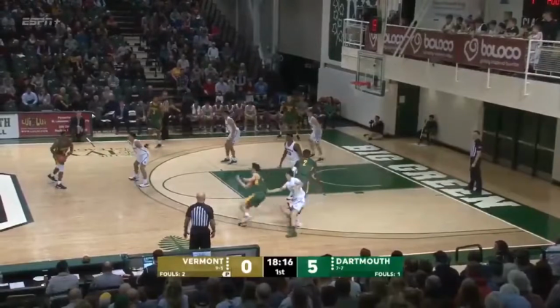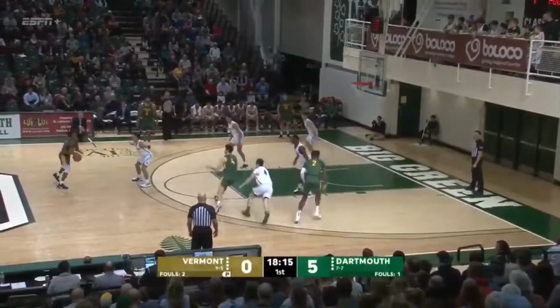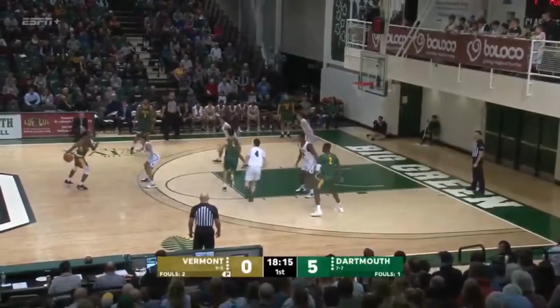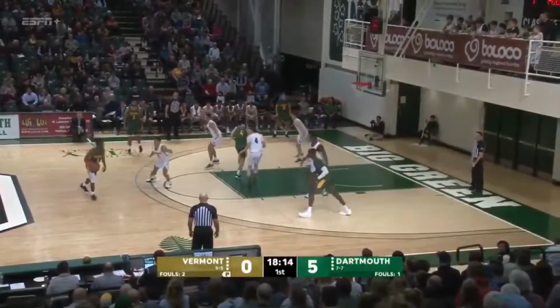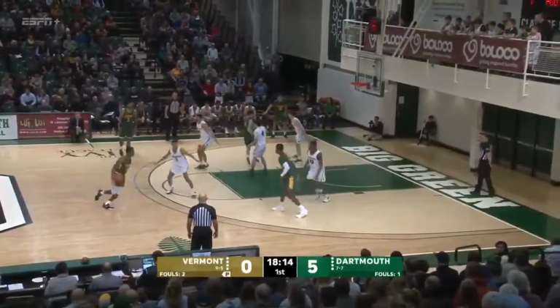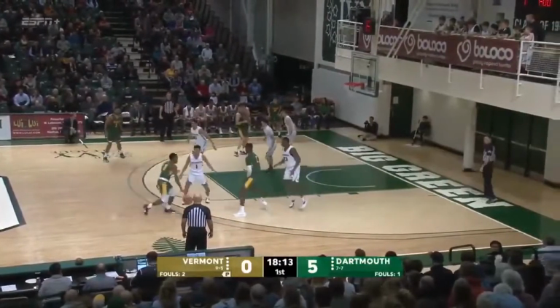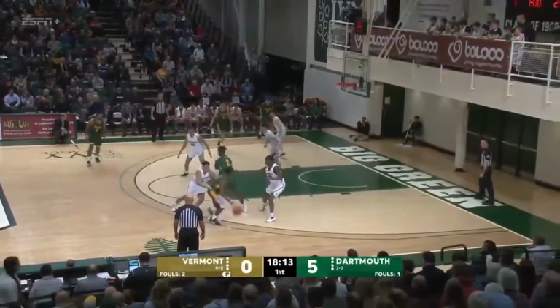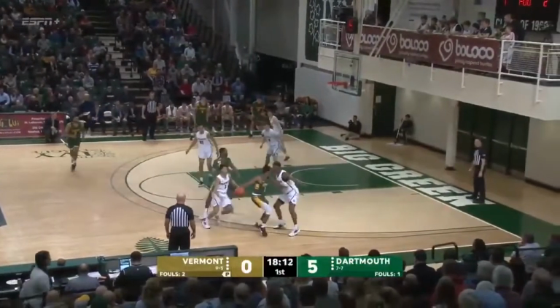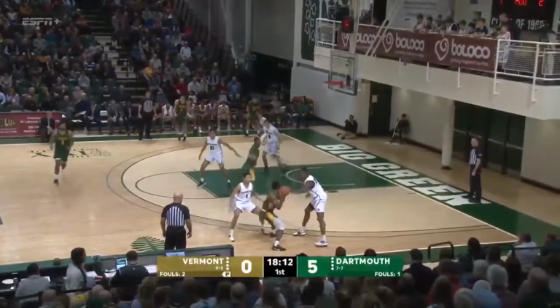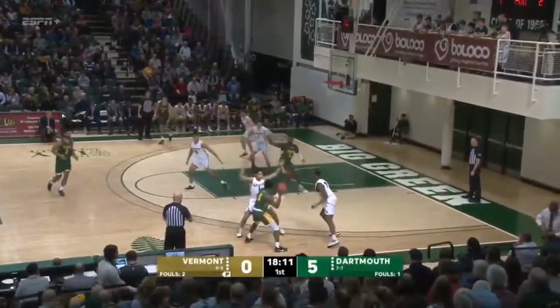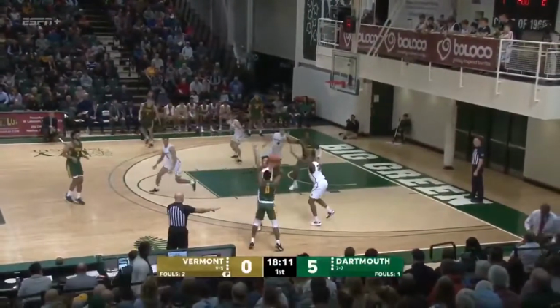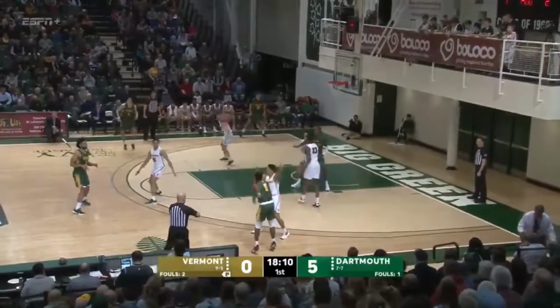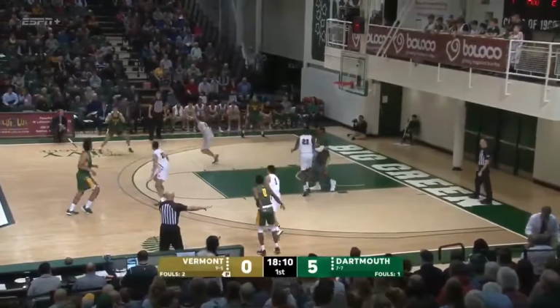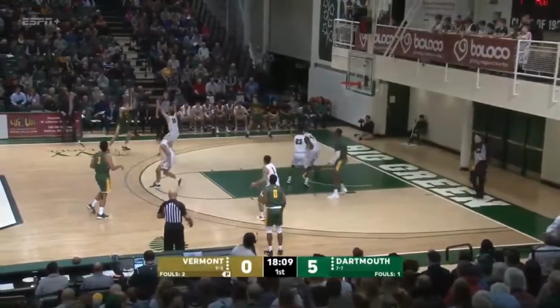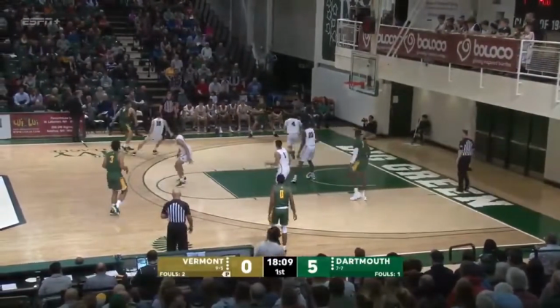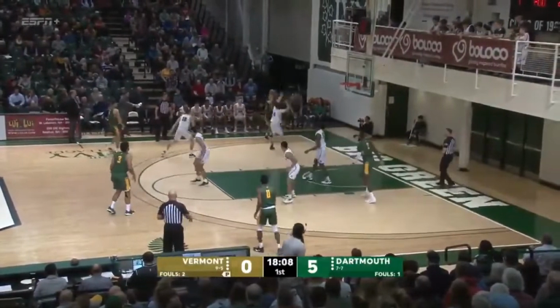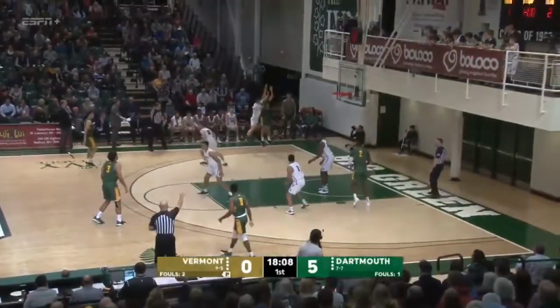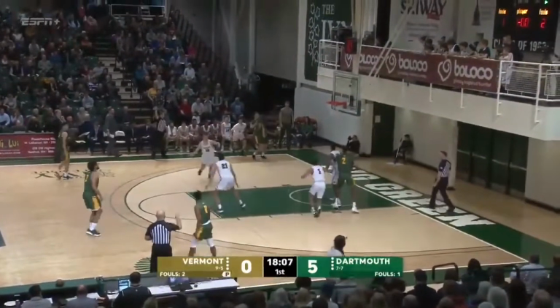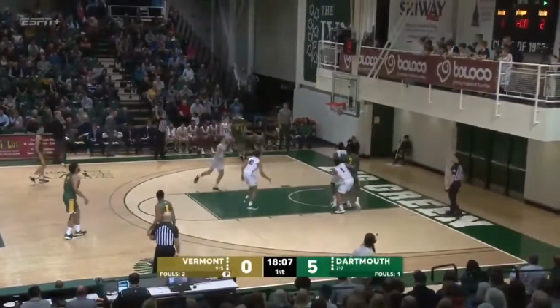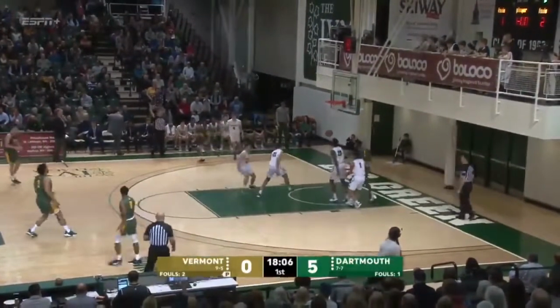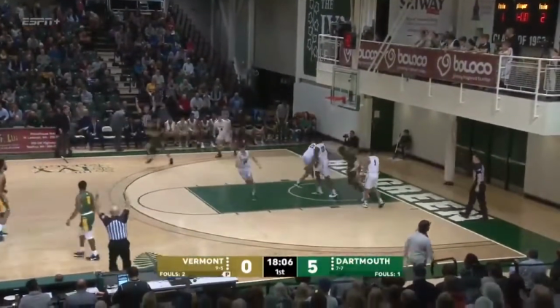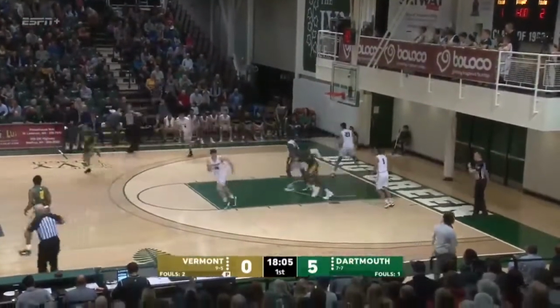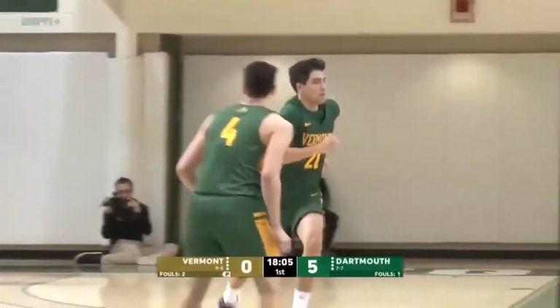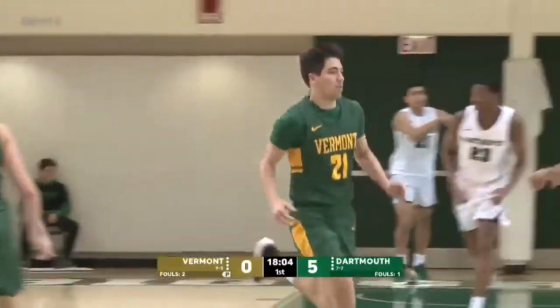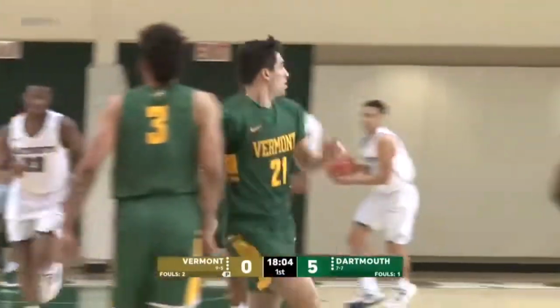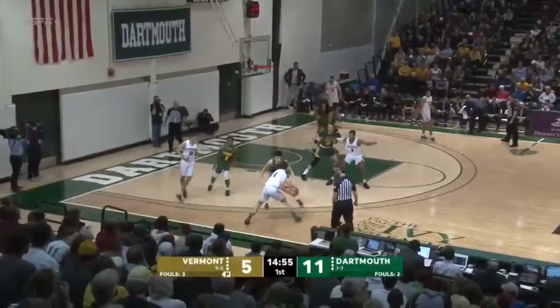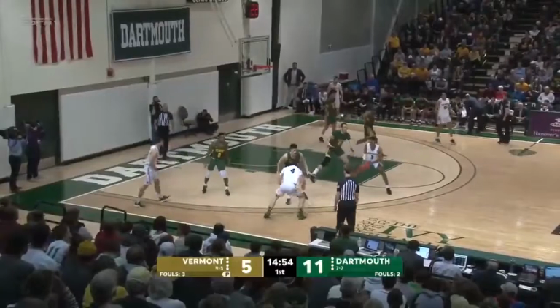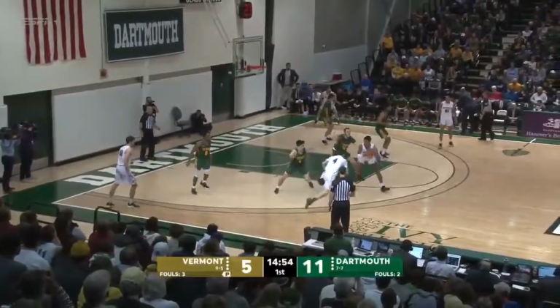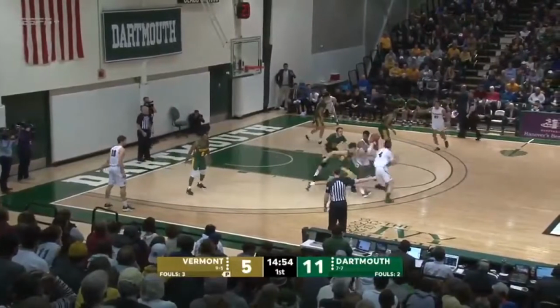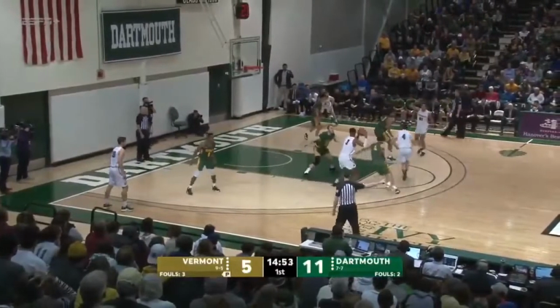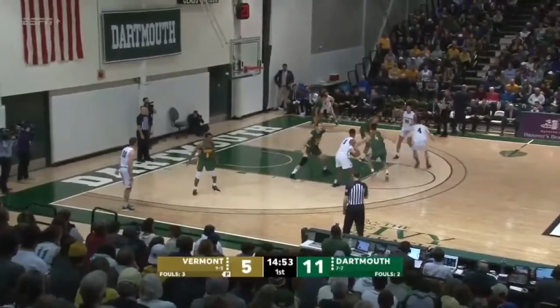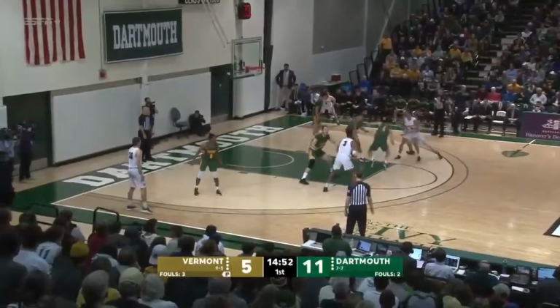They work against the man-to-man. Smith comes to the right side. Now they'll double-team on with Knight. They get it into the corner, and a three-pointer is going to go down for Everett Duncan — that's his job. Dartmouth for the six-point lead early on here.